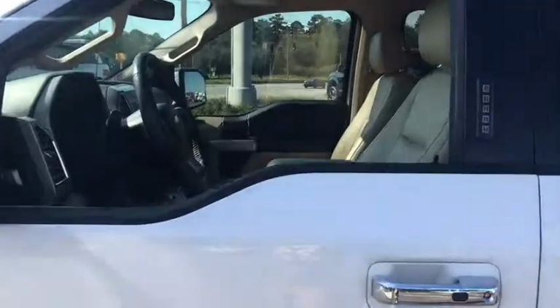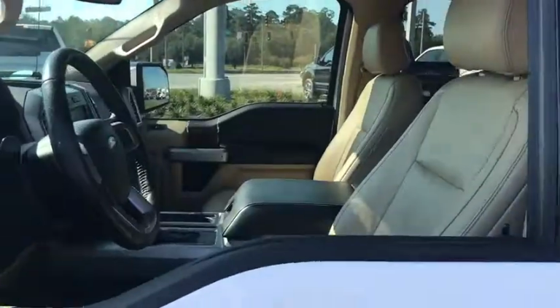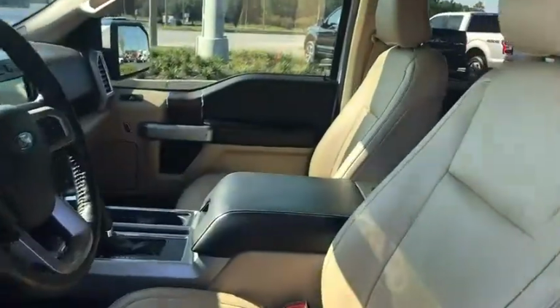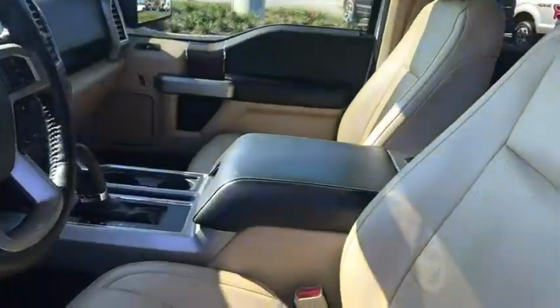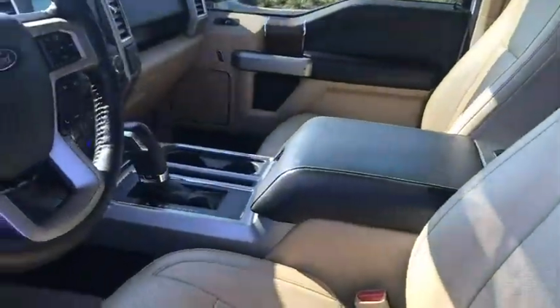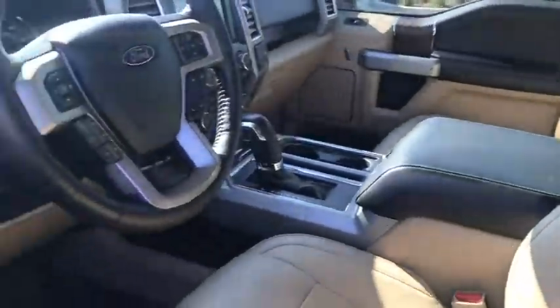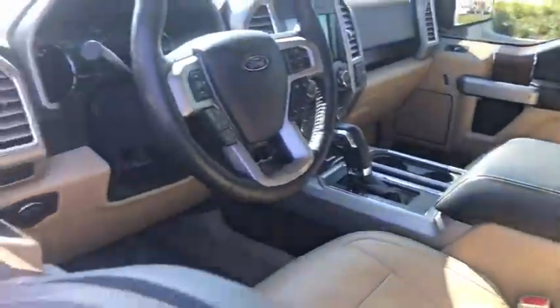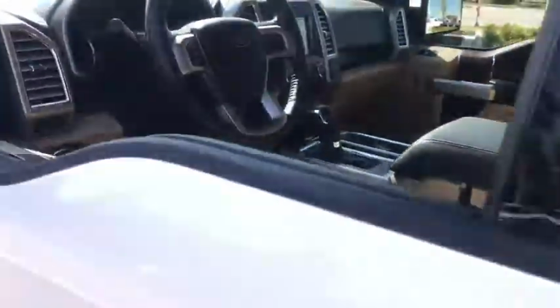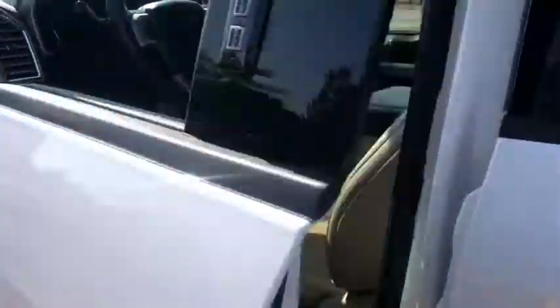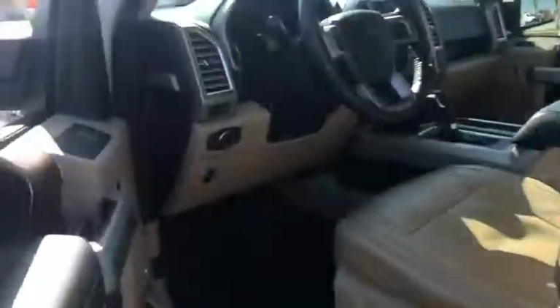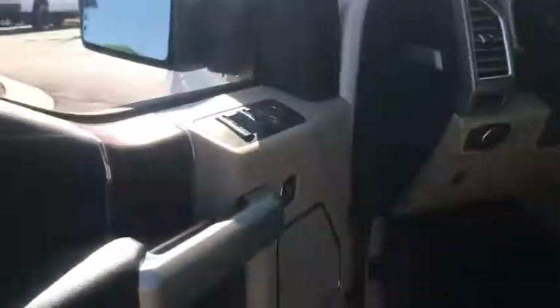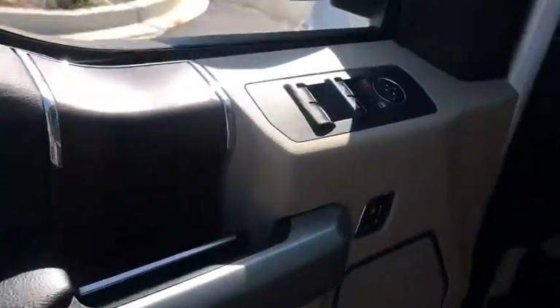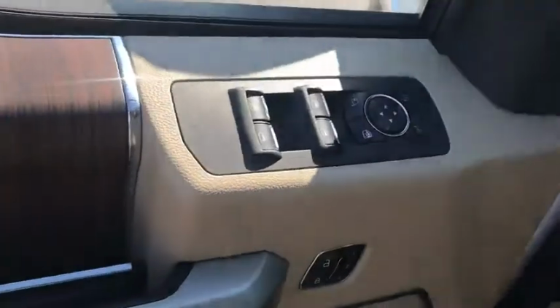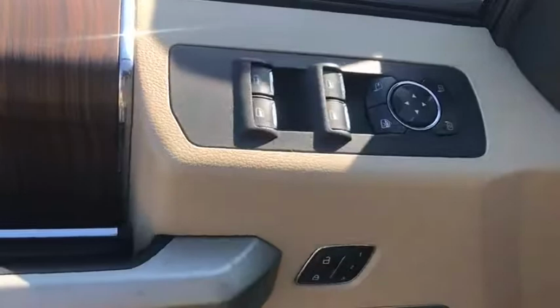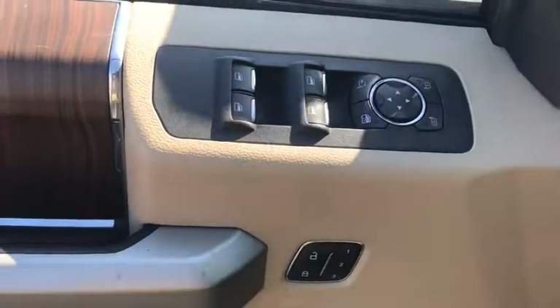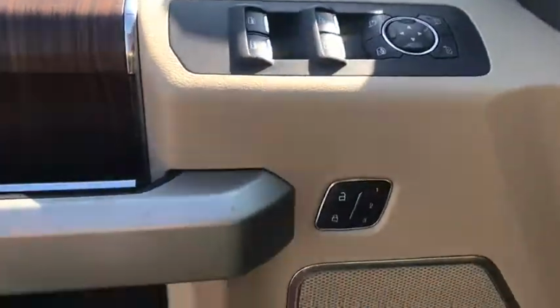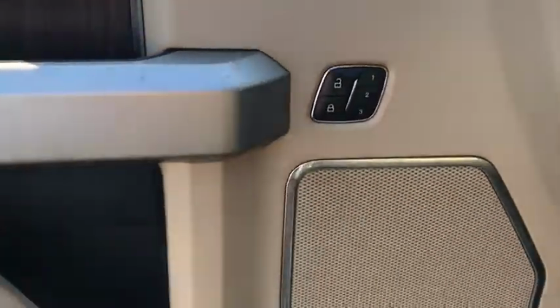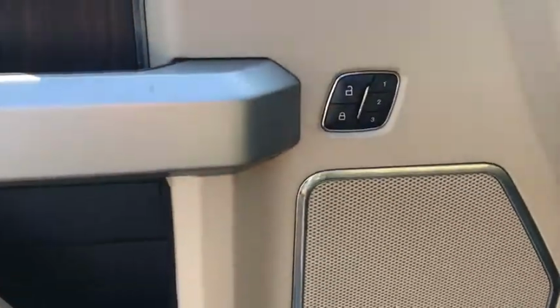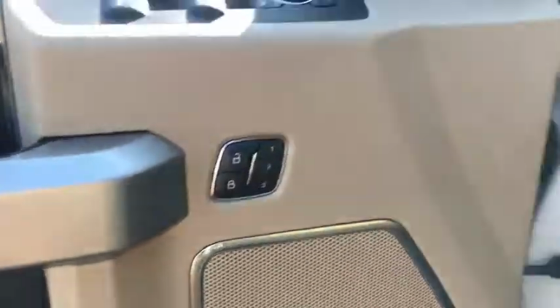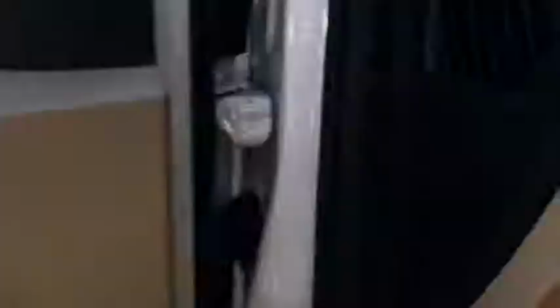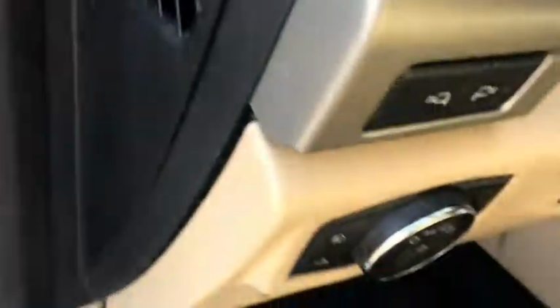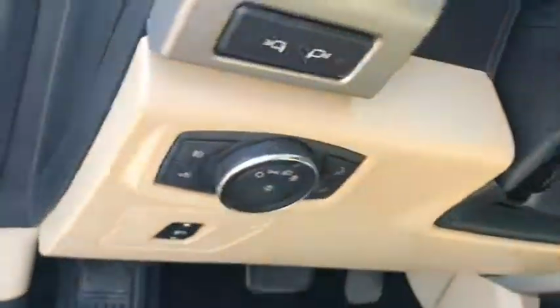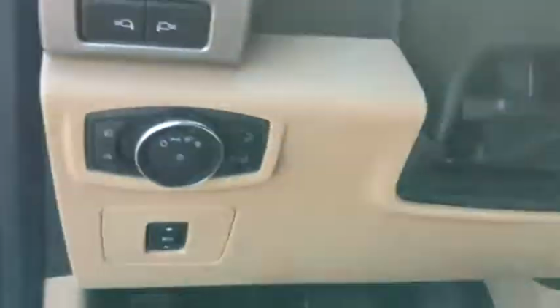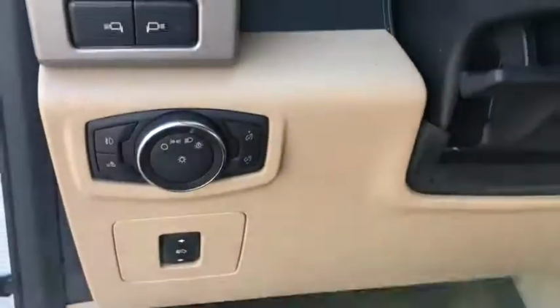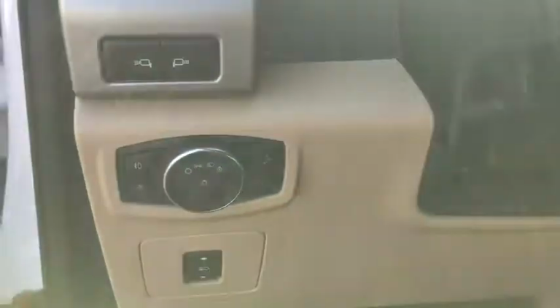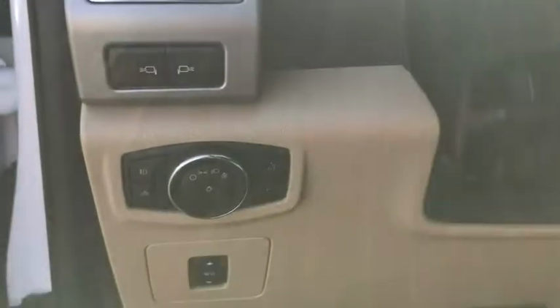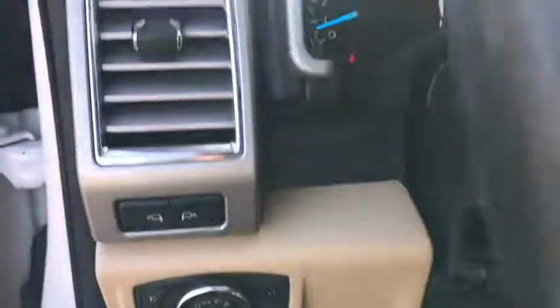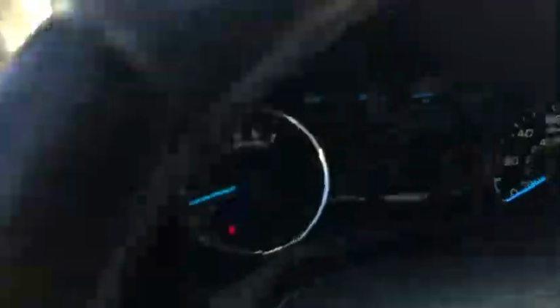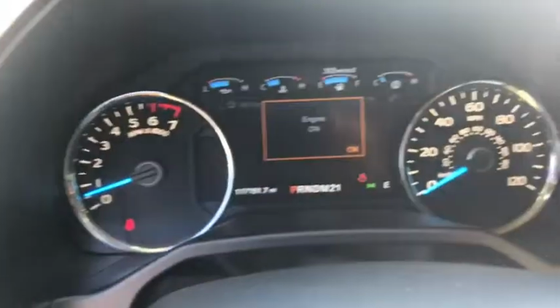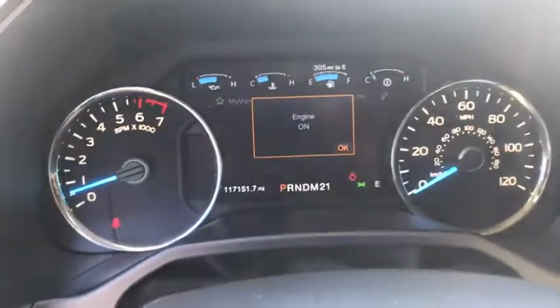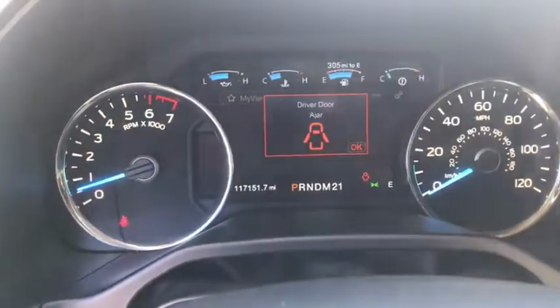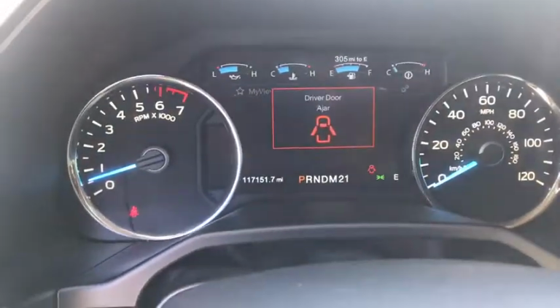Here are some of this vehicle's great options: traction control, Bluetooth, dual airbags, one owner, power steering, four-wheel disc brakes, voice-activated navigation system, universal garage door opener.